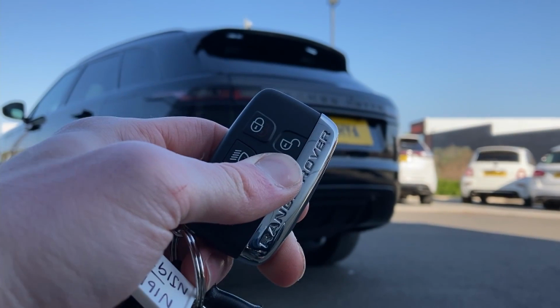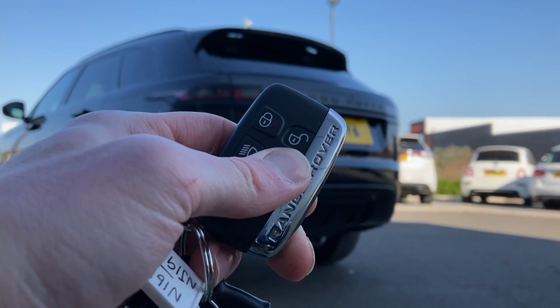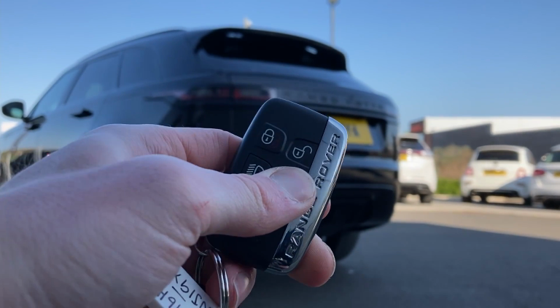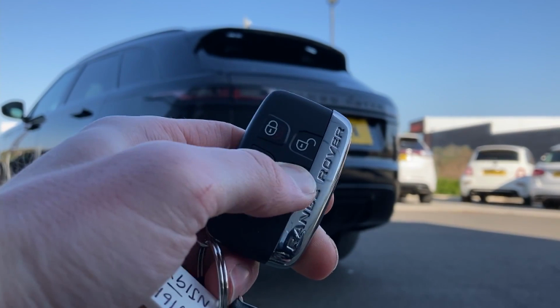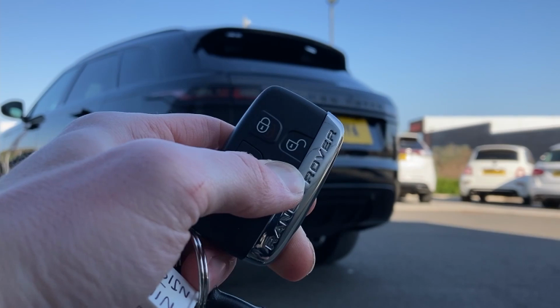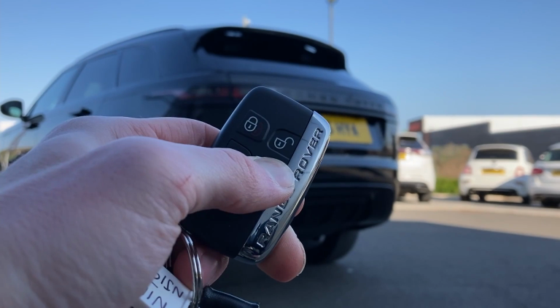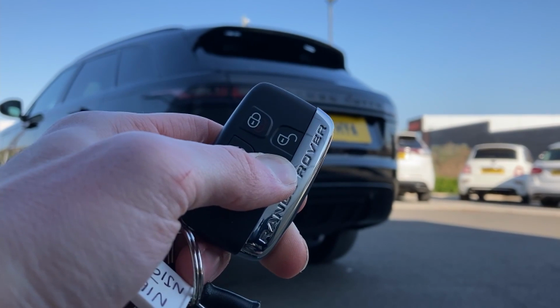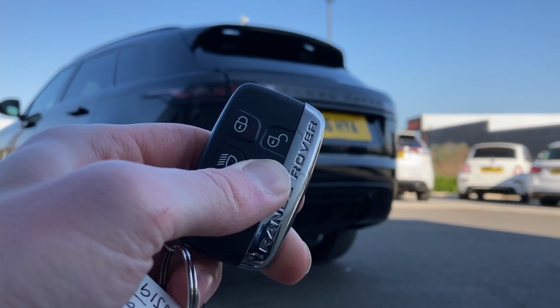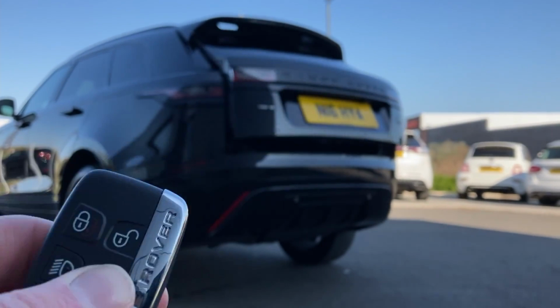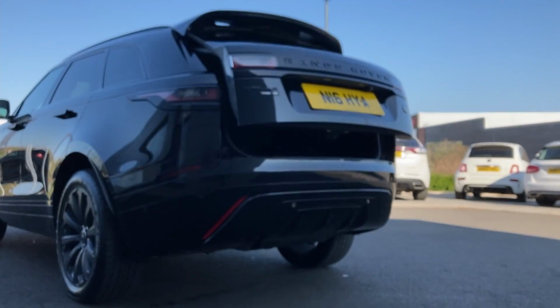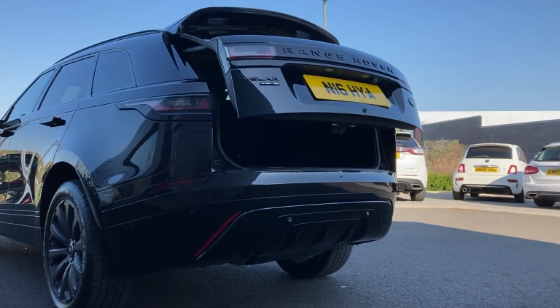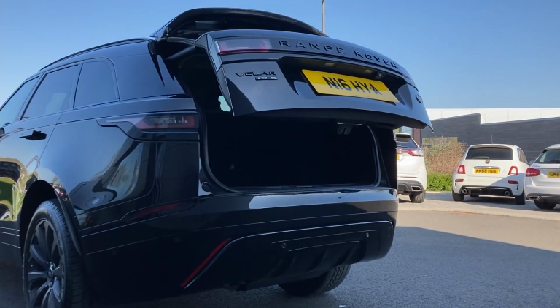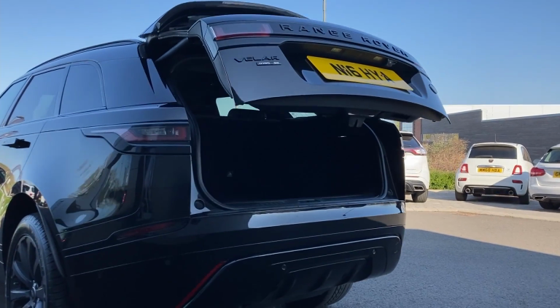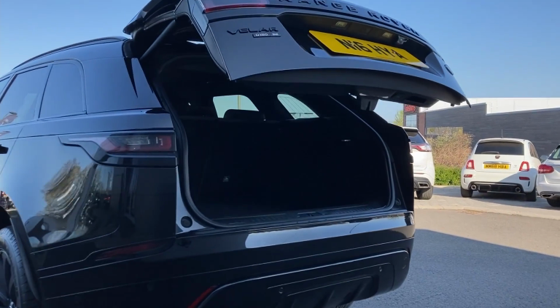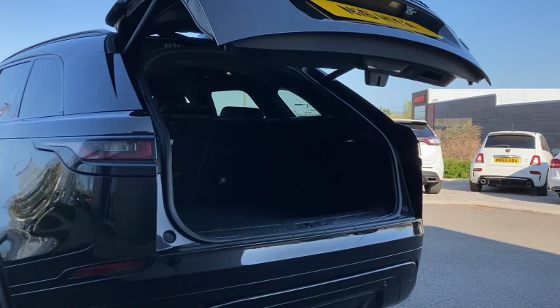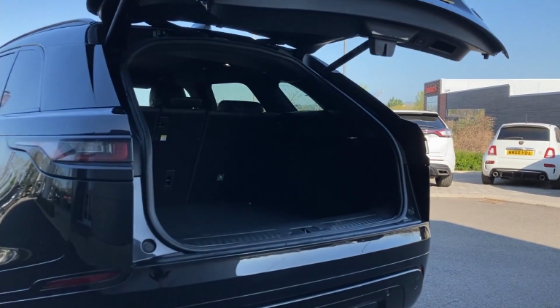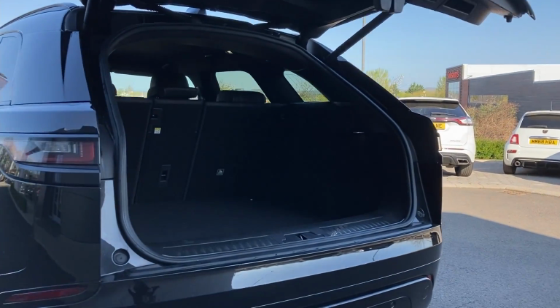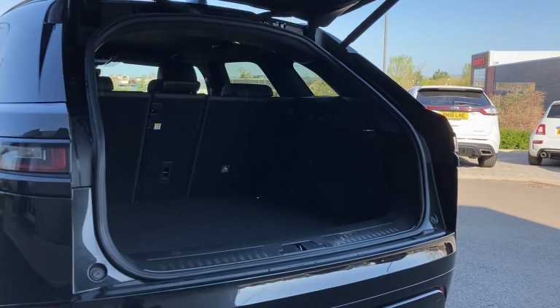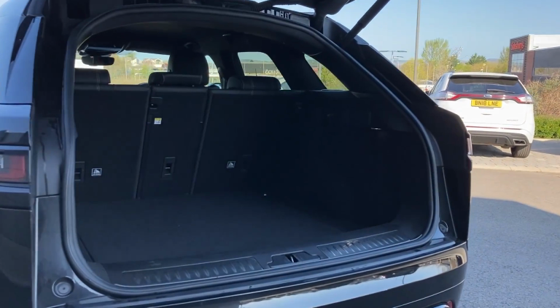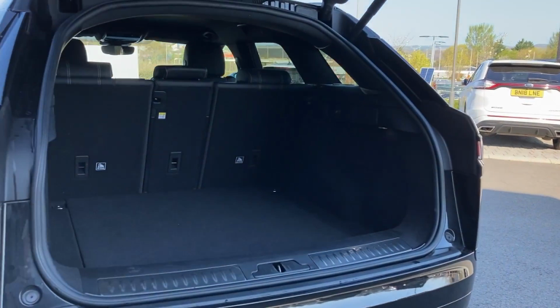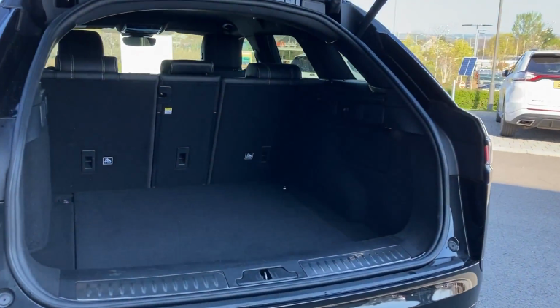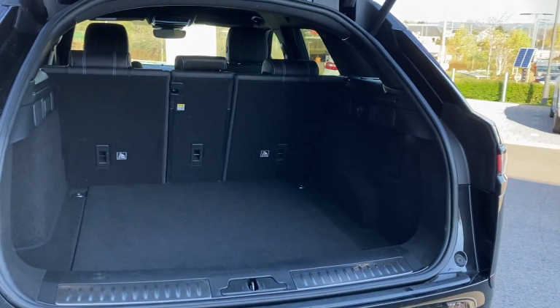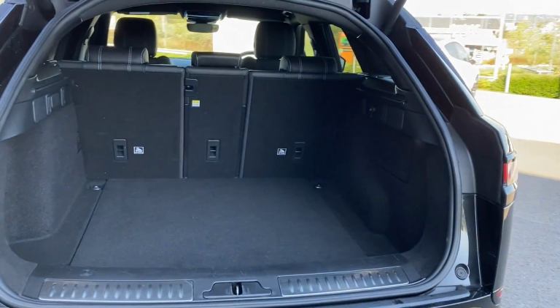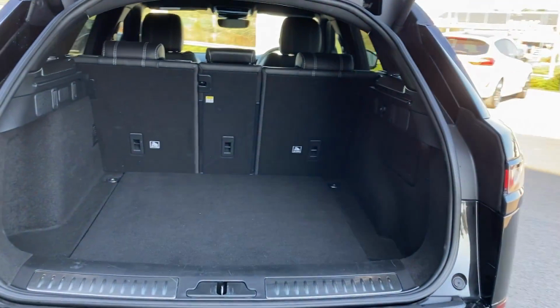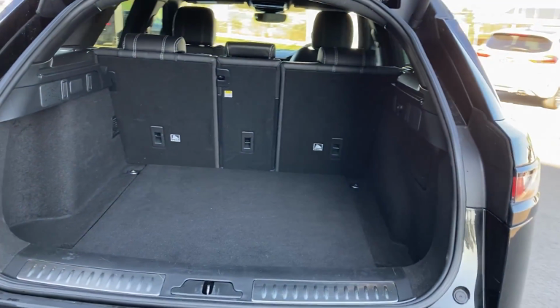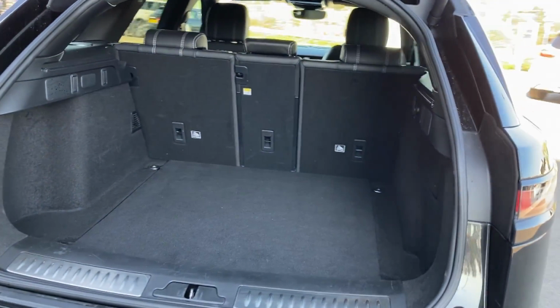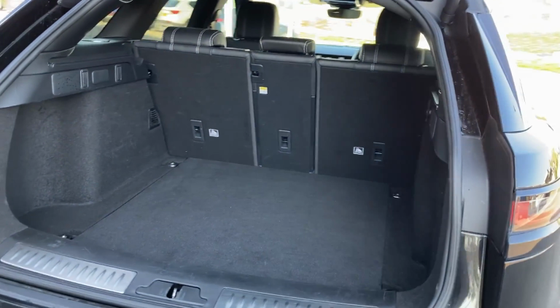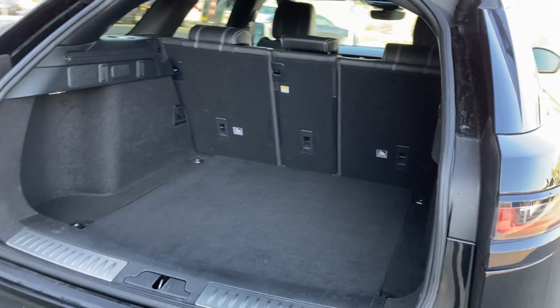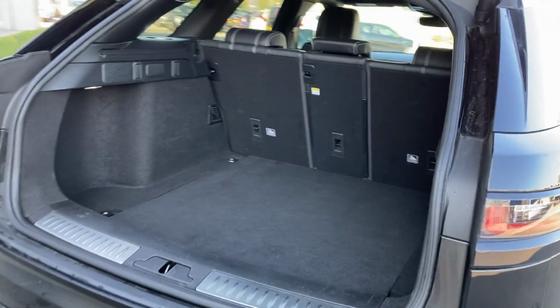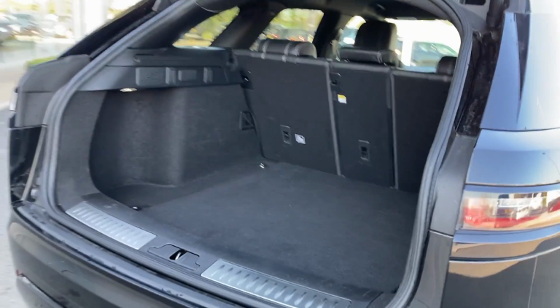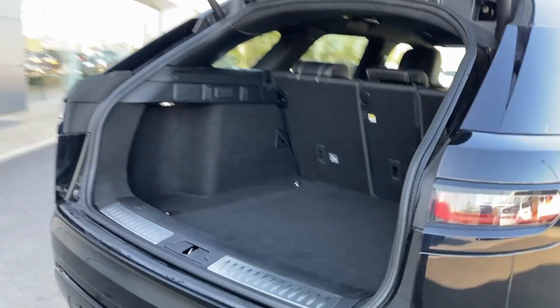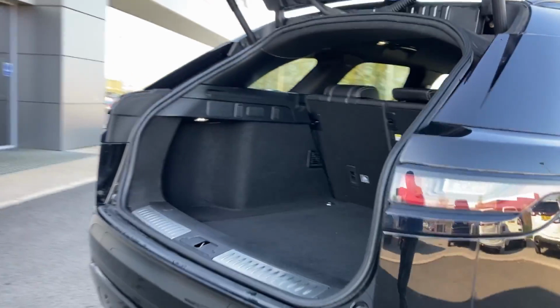As we come beneath the powered tailgate, we can see the 40-20-40 rear folding seats and the boot floor. This car also comes with a spare wheel.